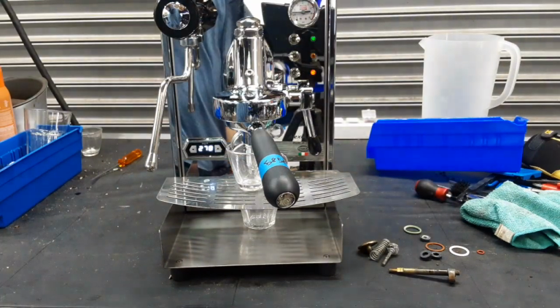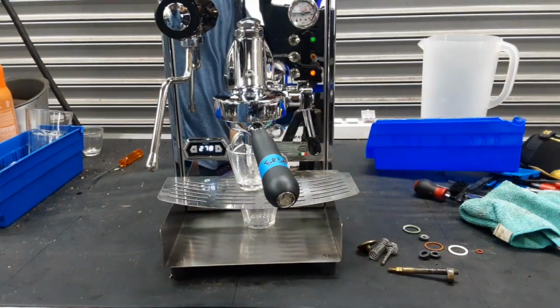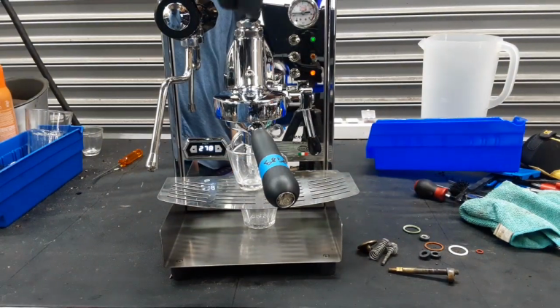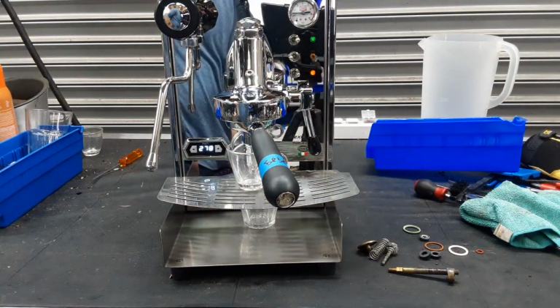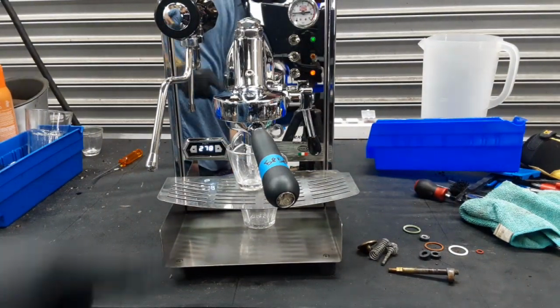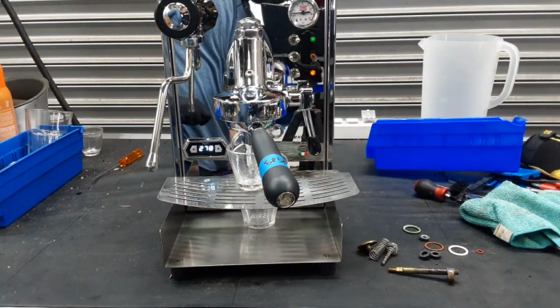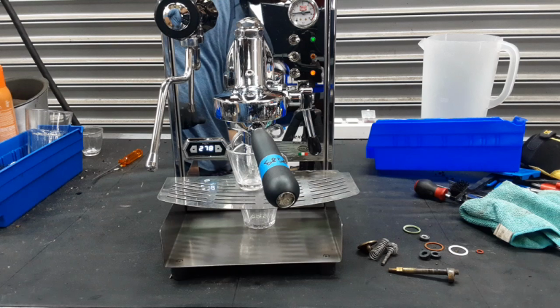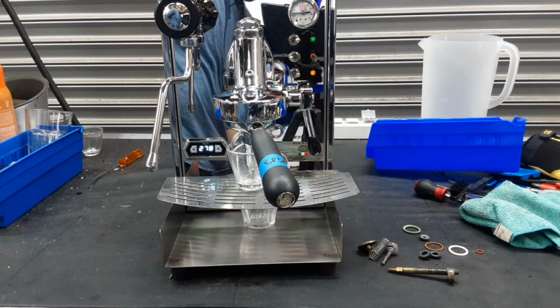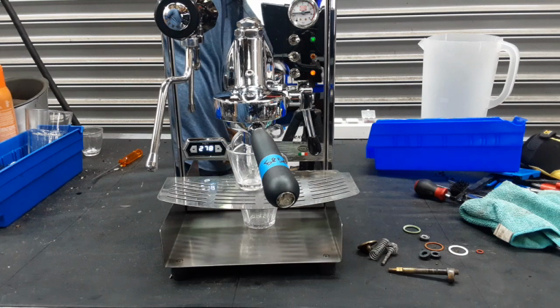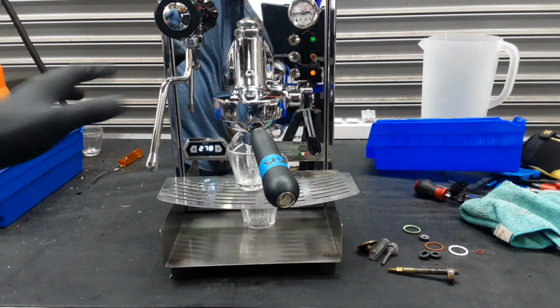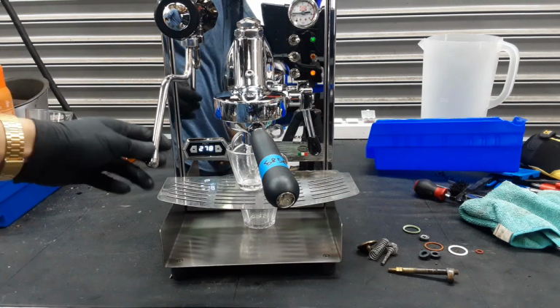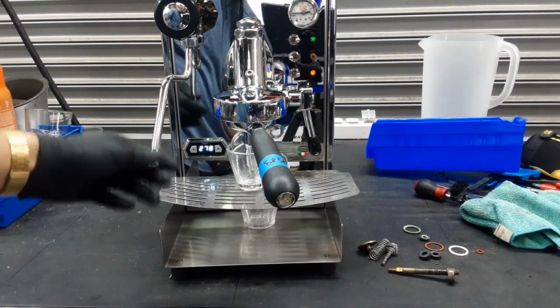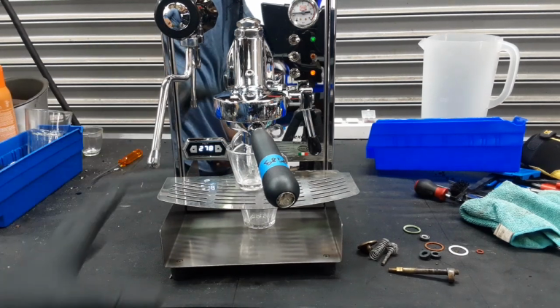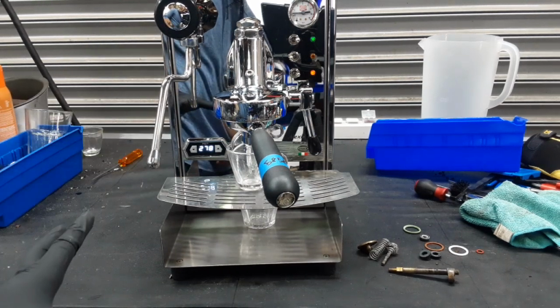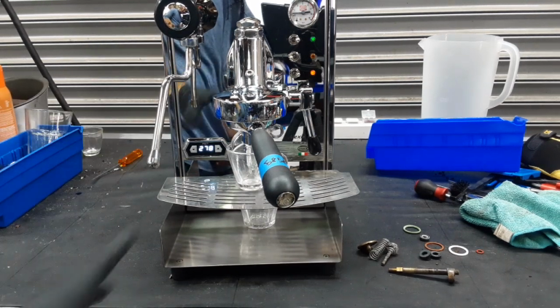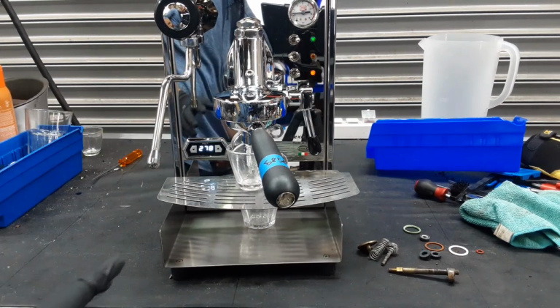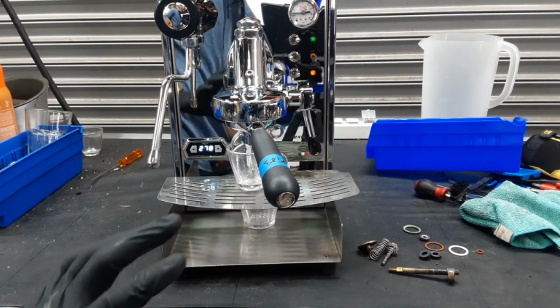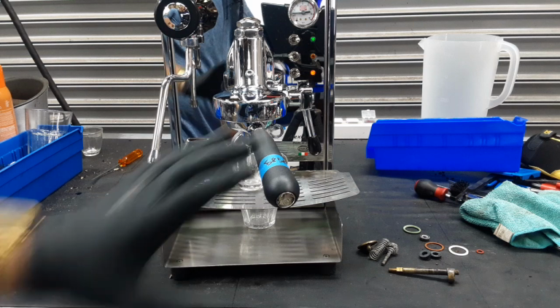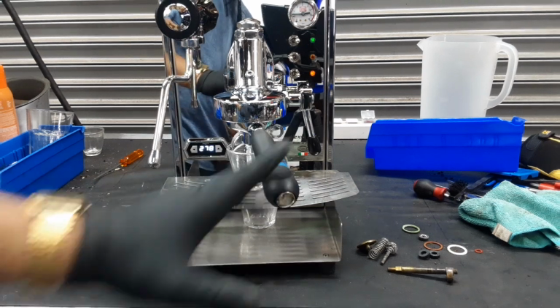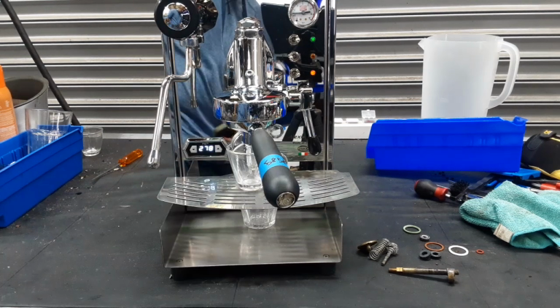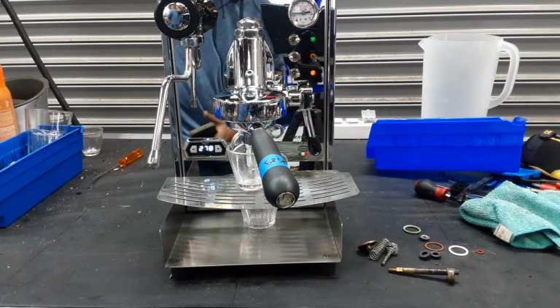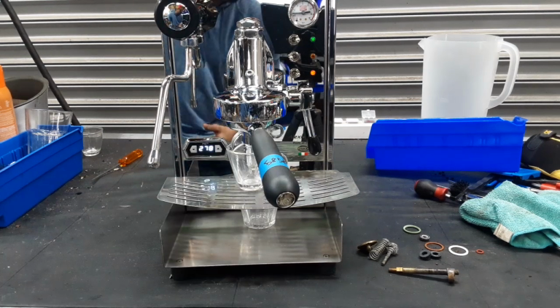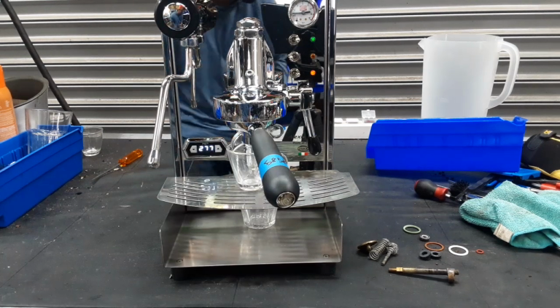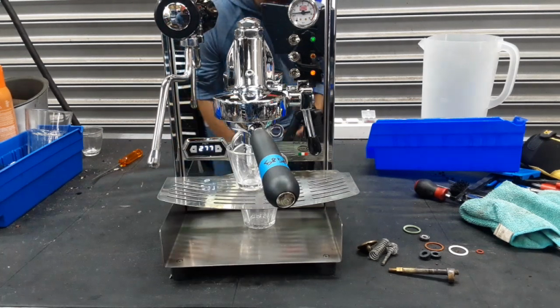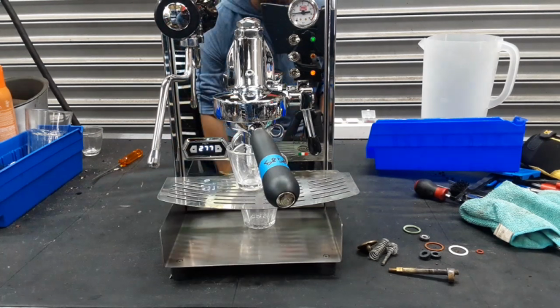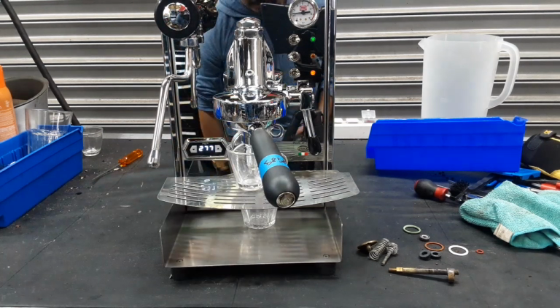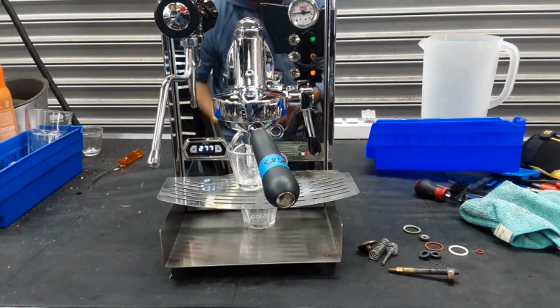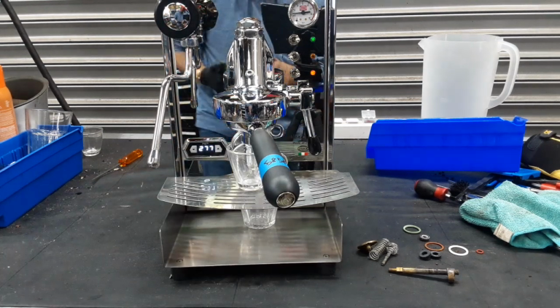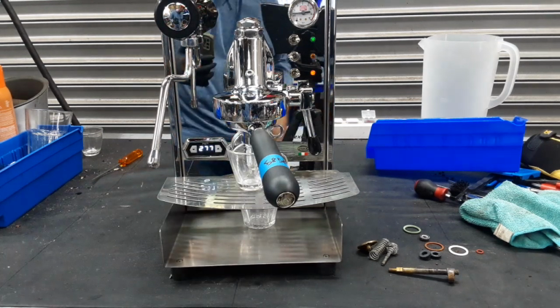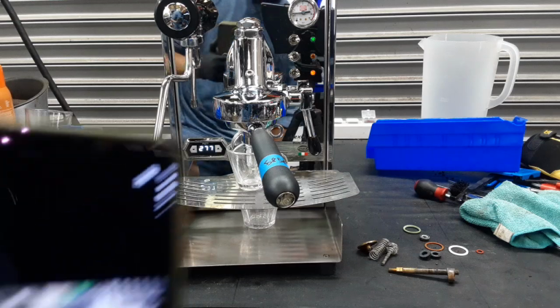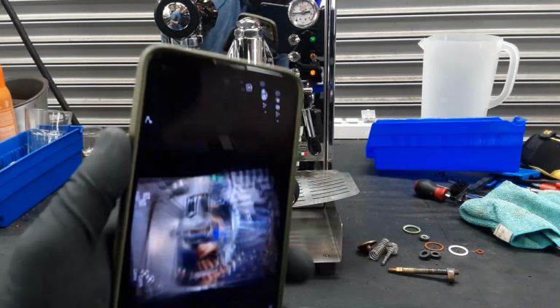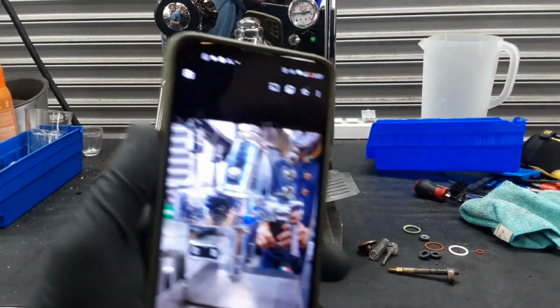We also serviced the mushroom valve. We descaled this machine especially because there was a lot of scale build-up inside. We actually descaled it twice and drained the boiler twice as well in order to remove as much as we could.